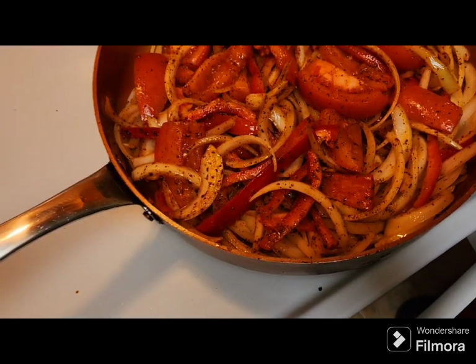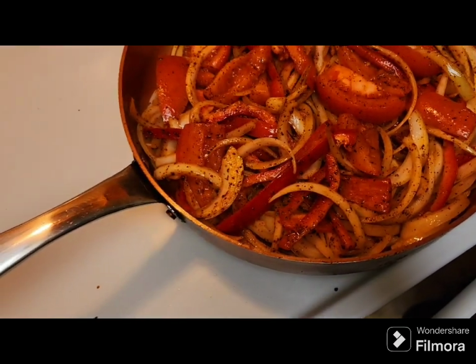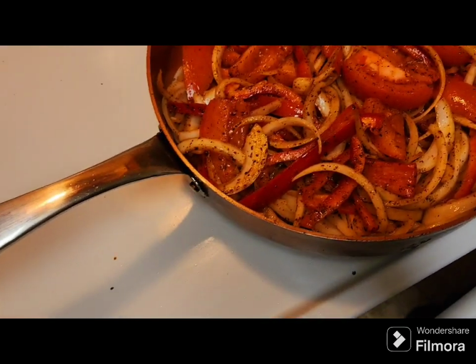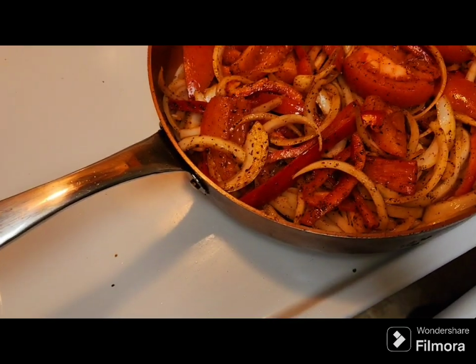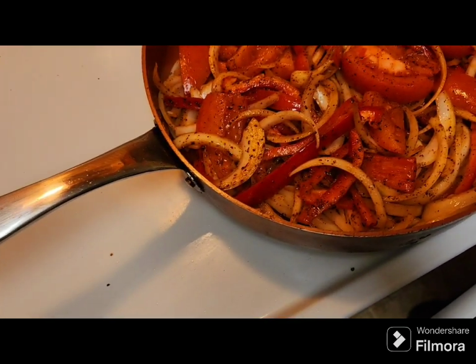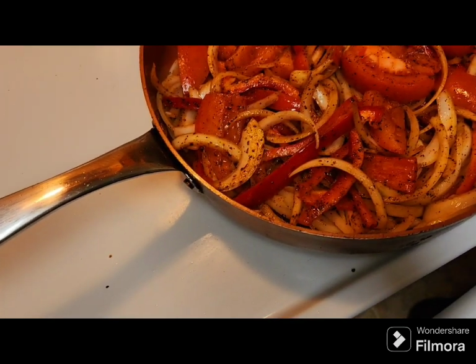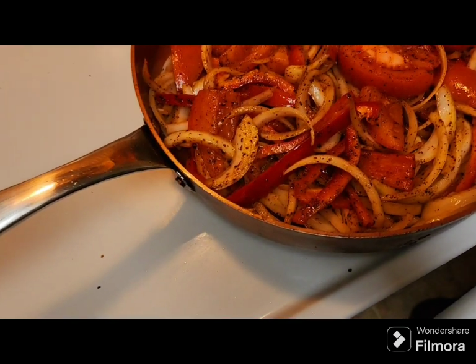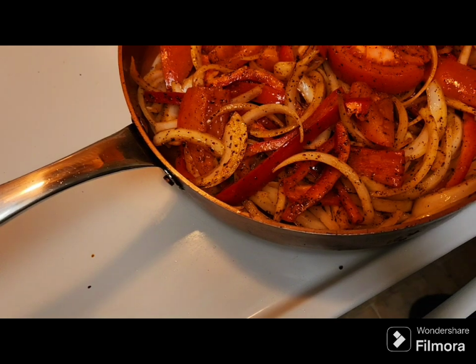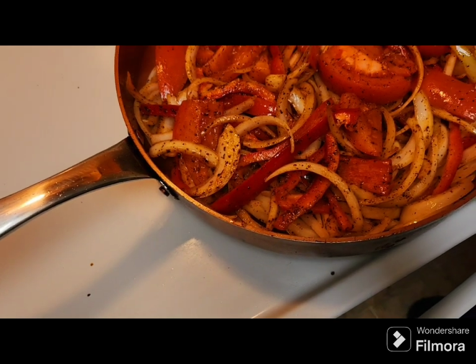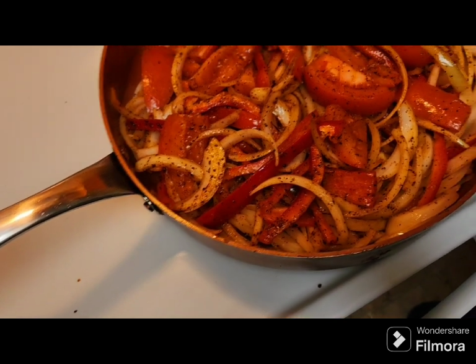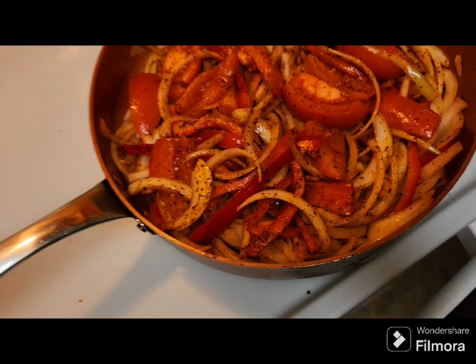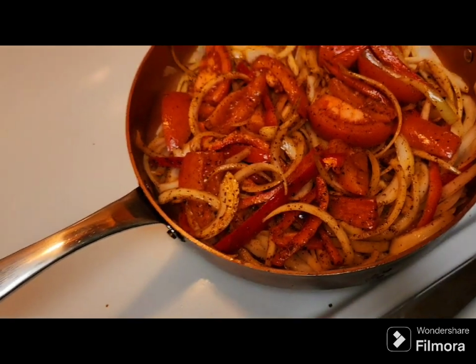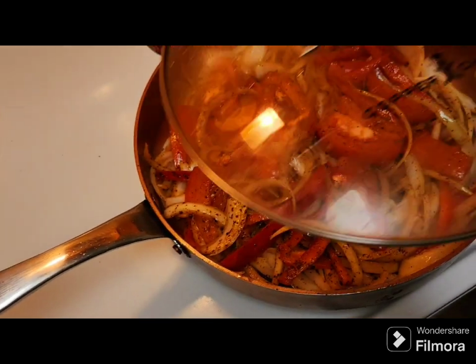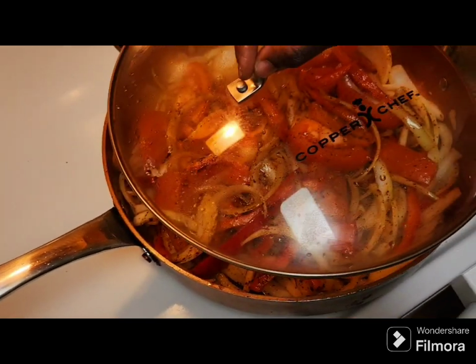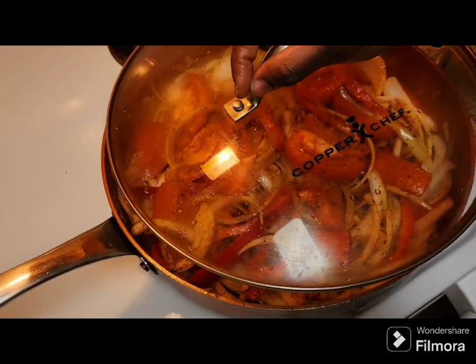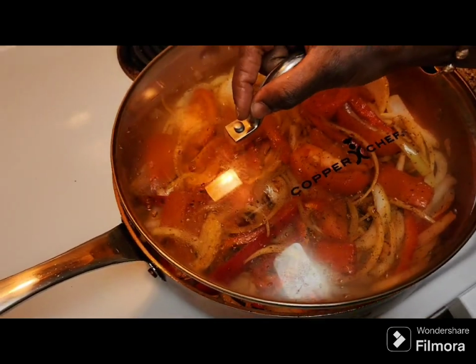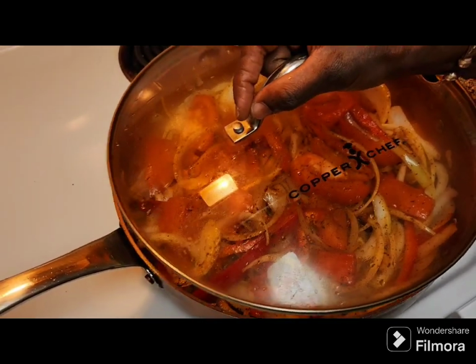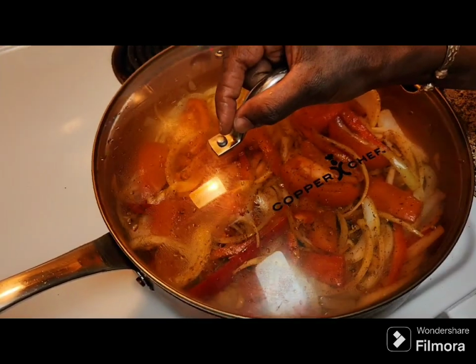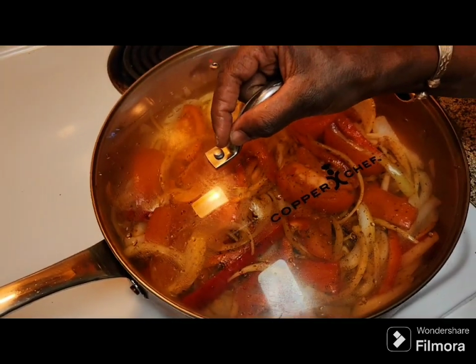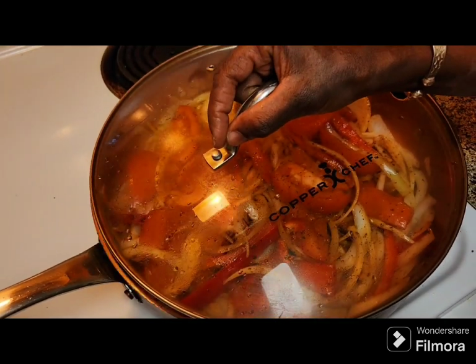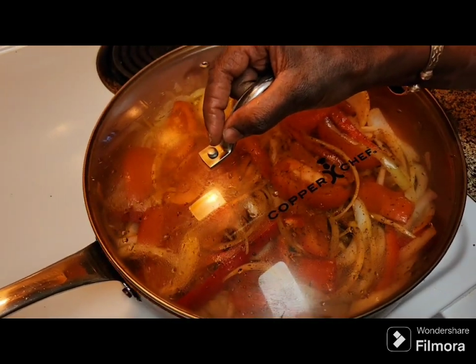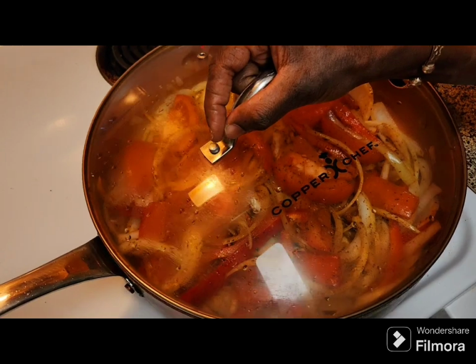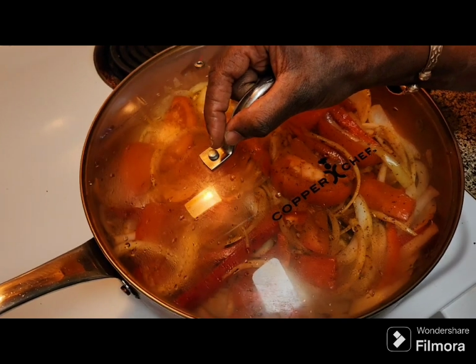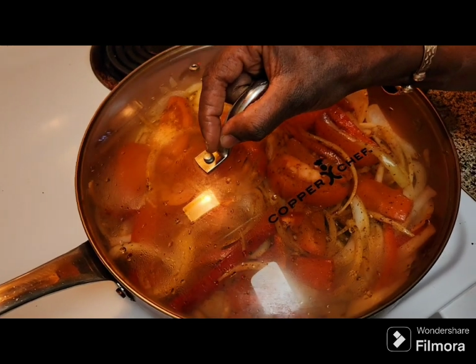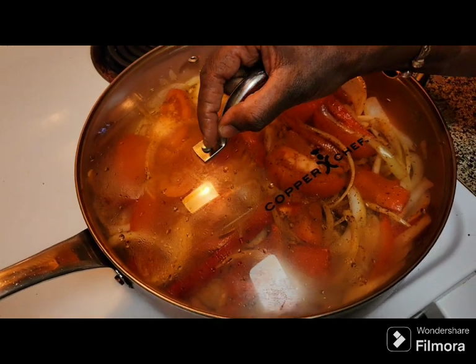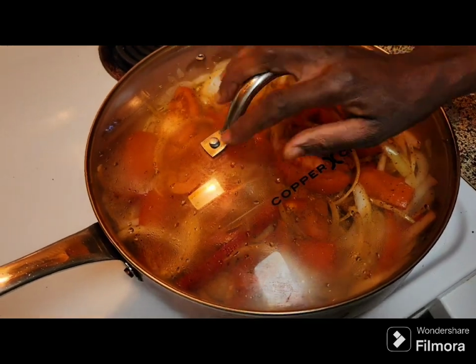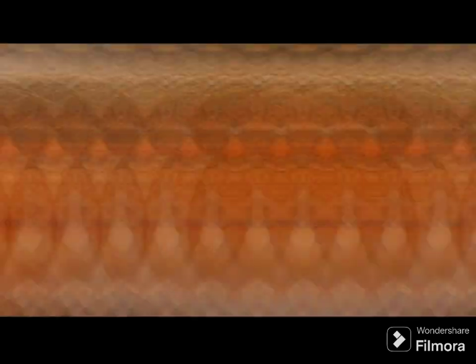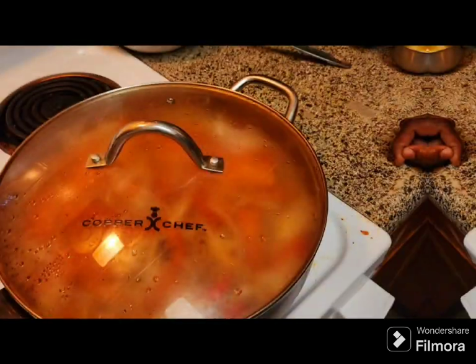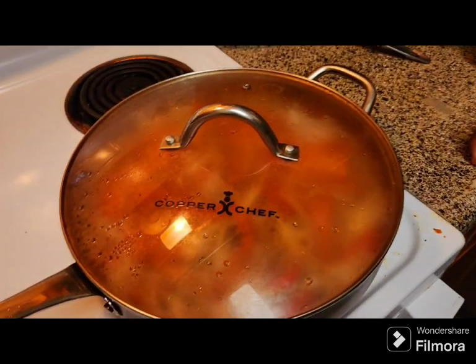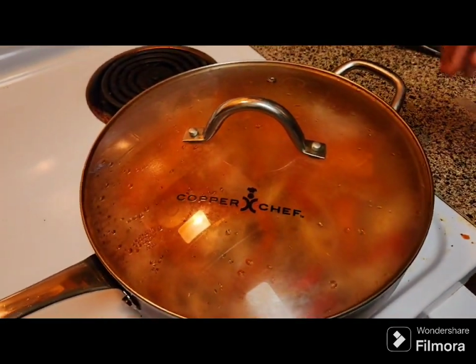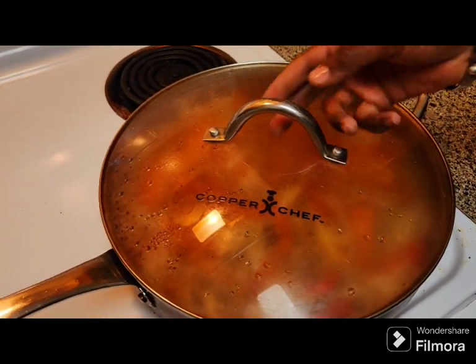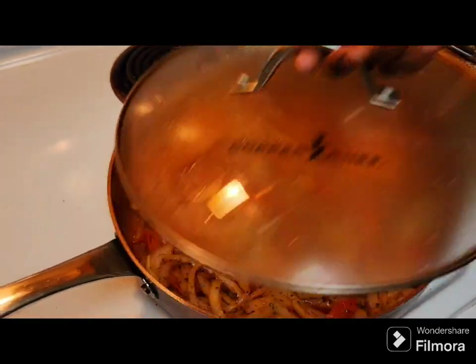I'm going to cook for two minutes and then add it to my egg. I want to make my salad.